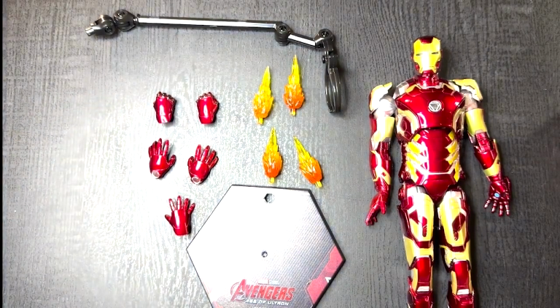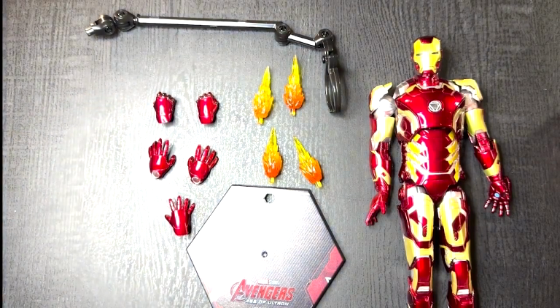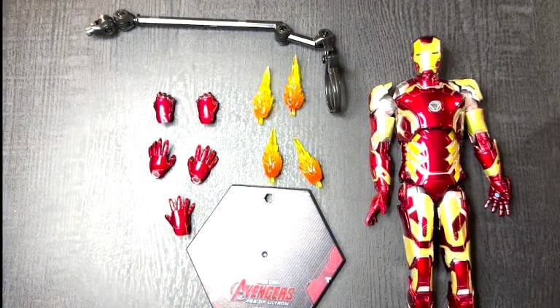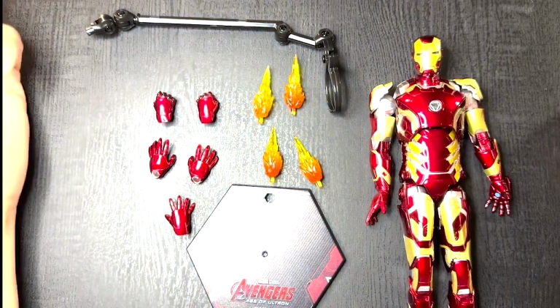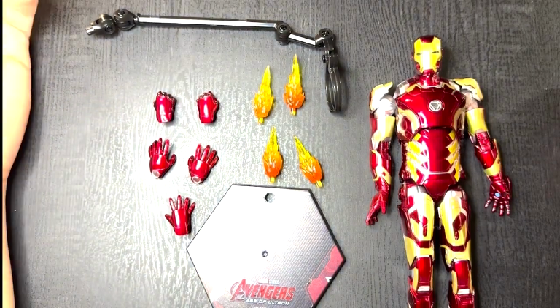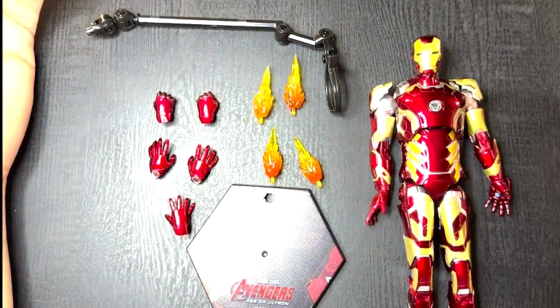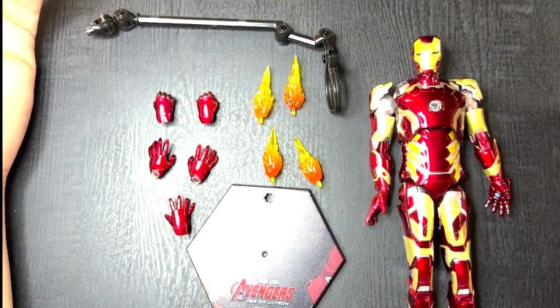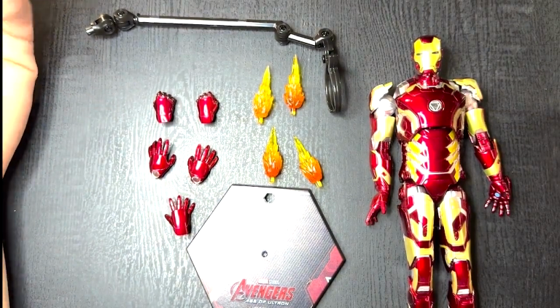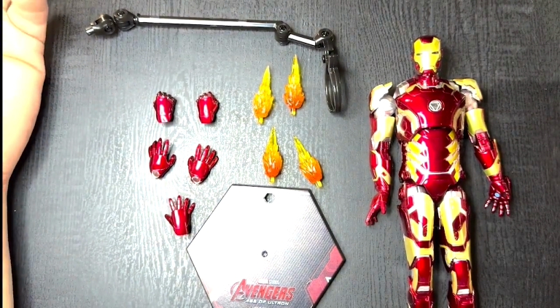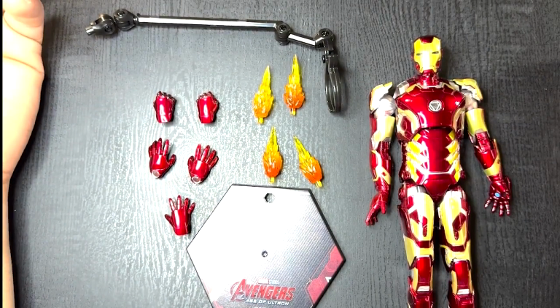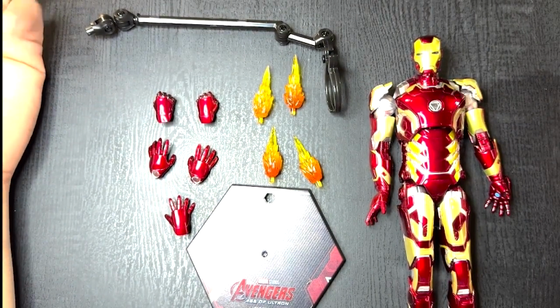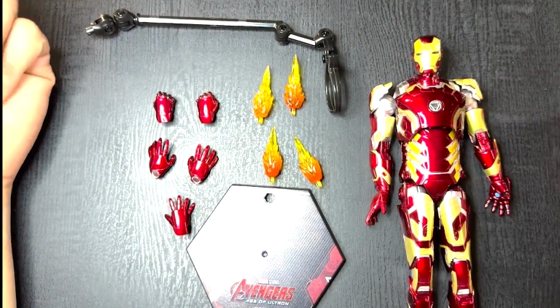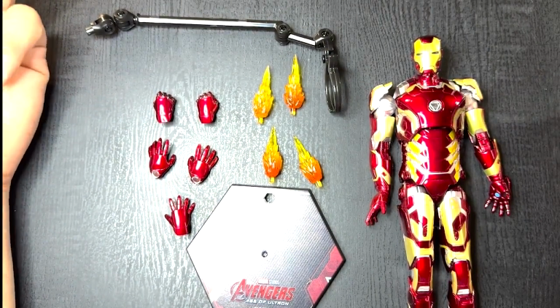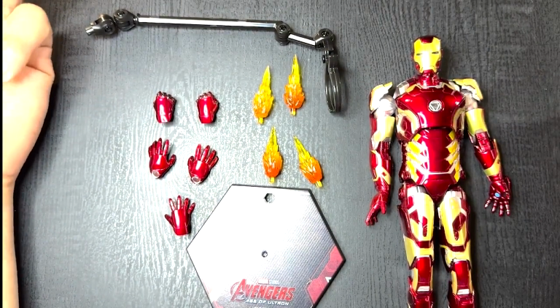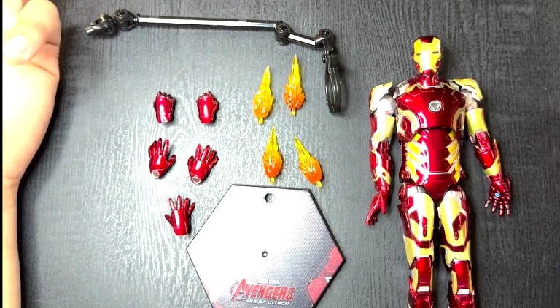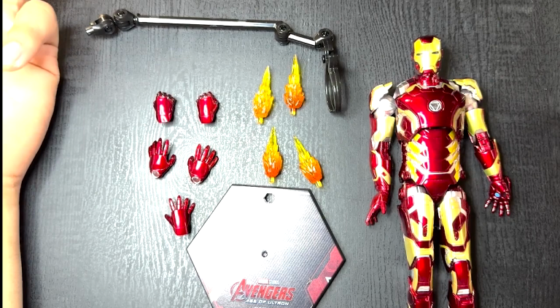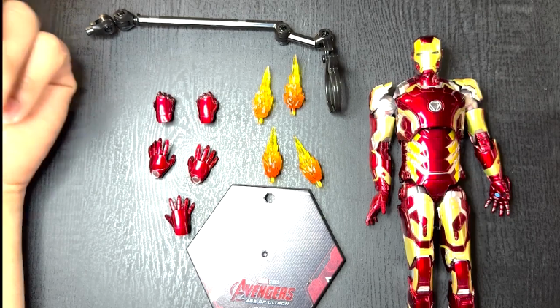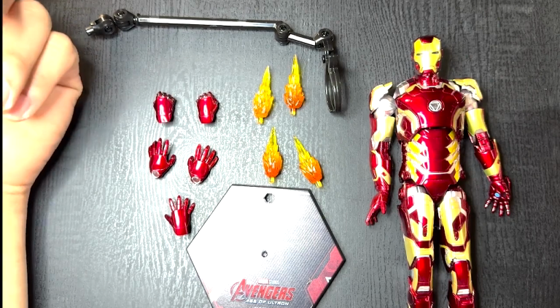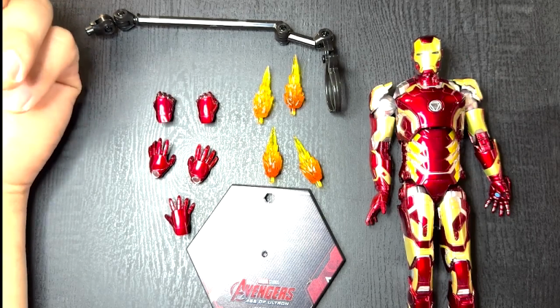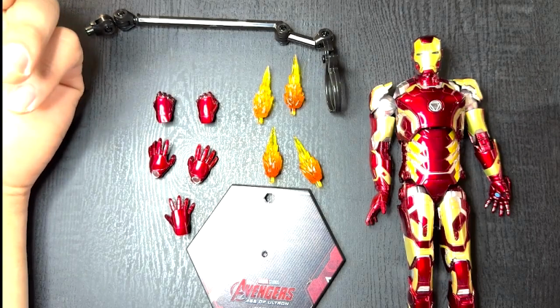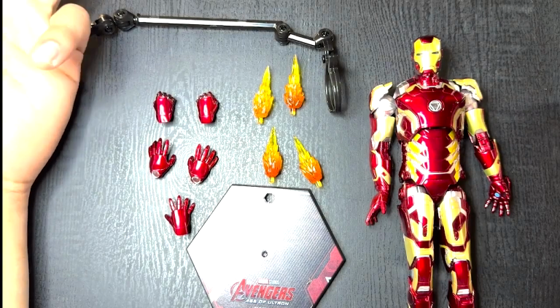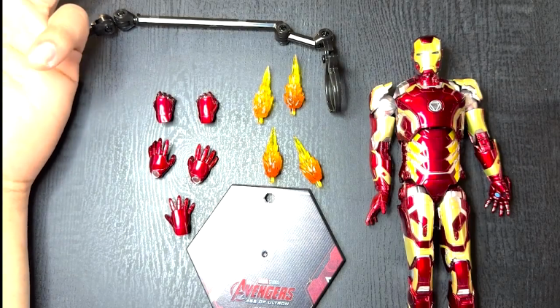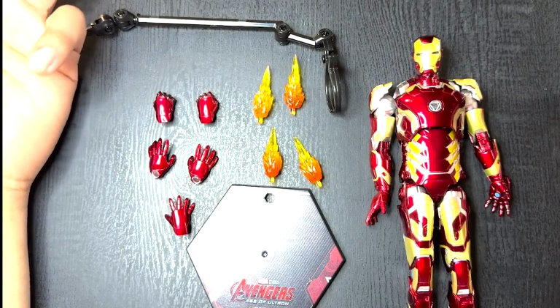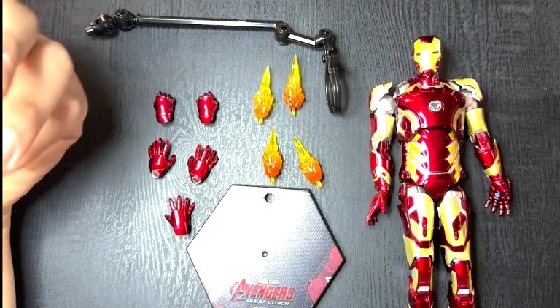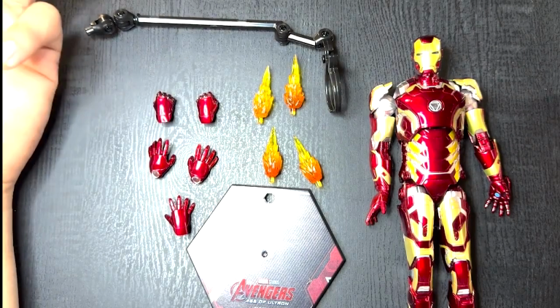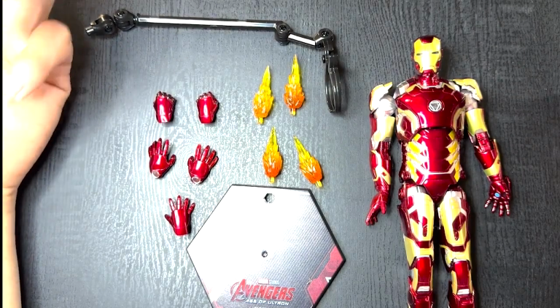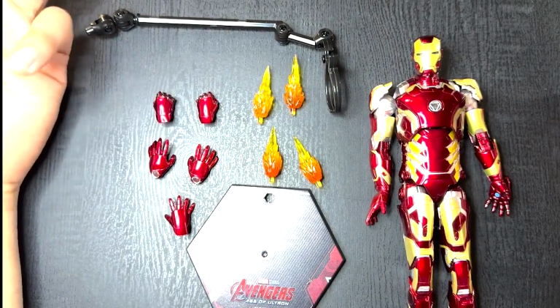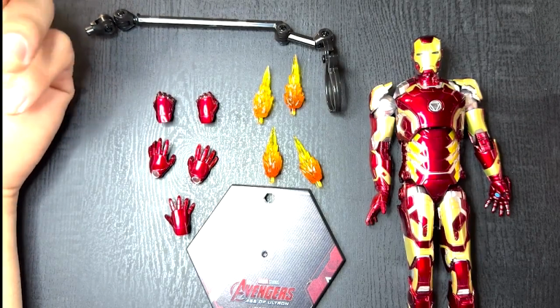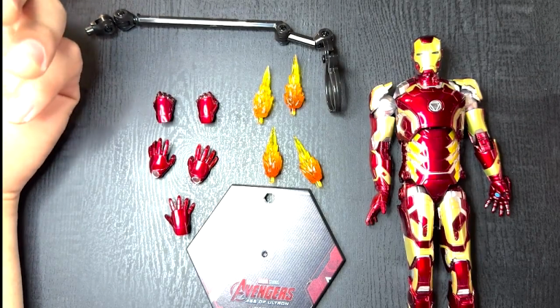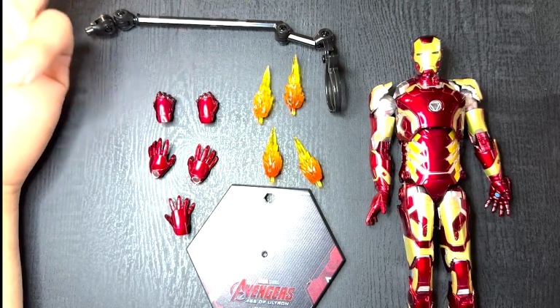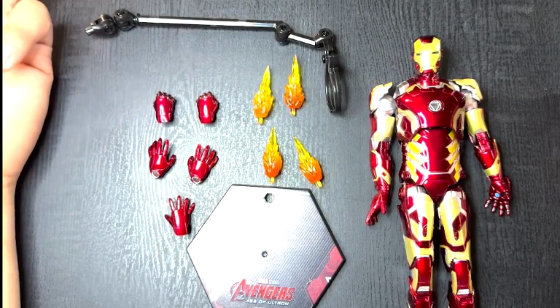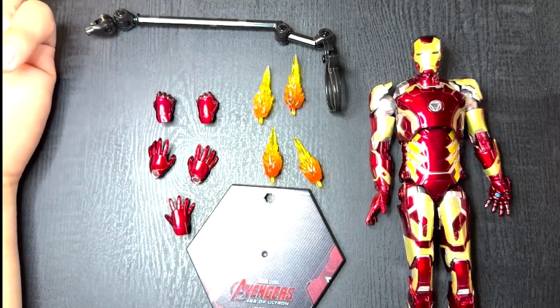They do have a line of Spider-Man with three suits, but most reviews and reception from people have been very lukewarm.